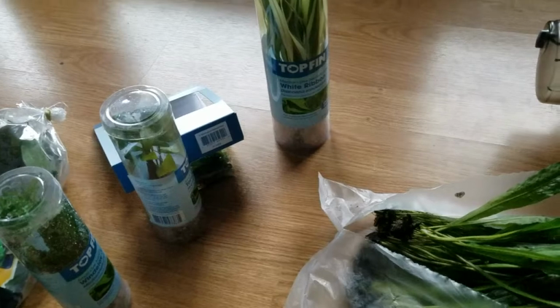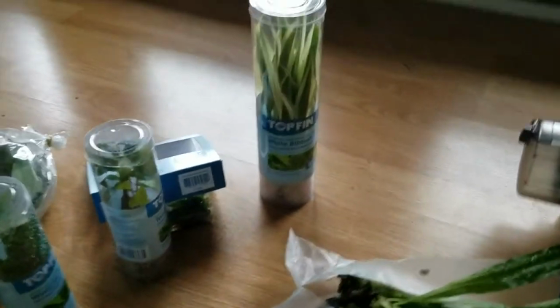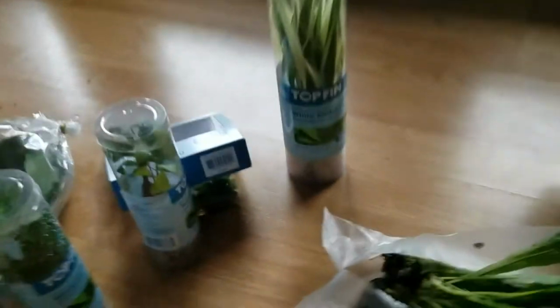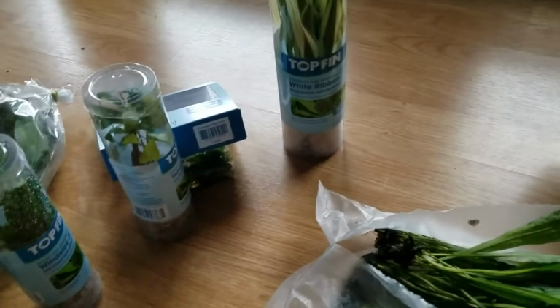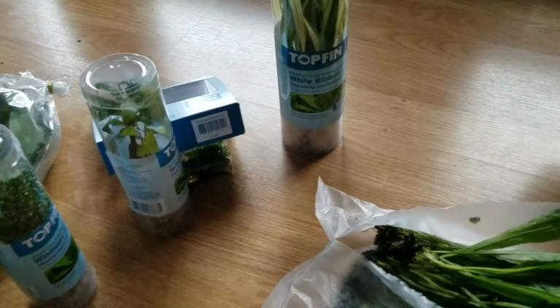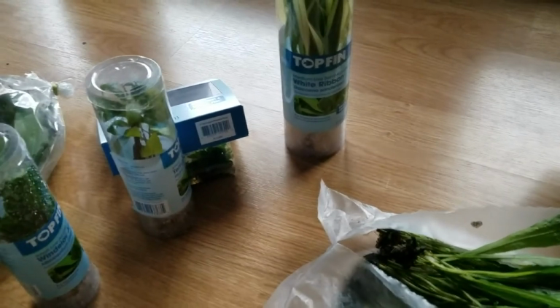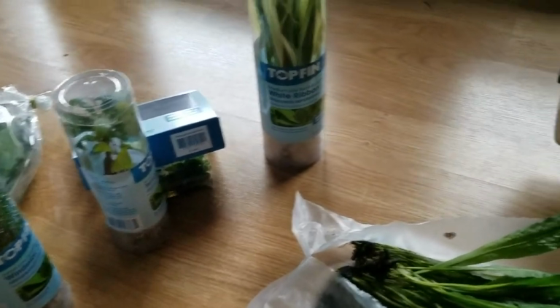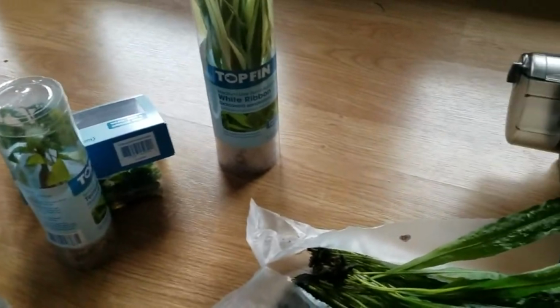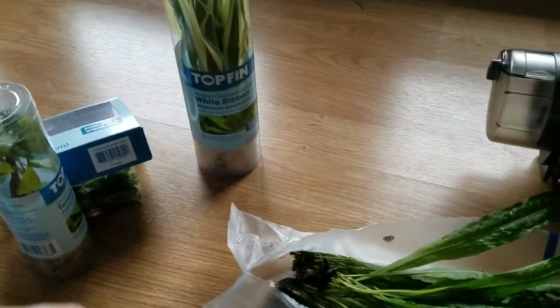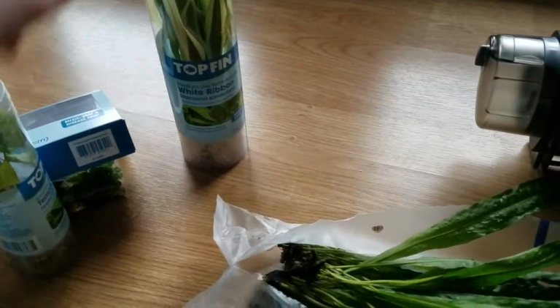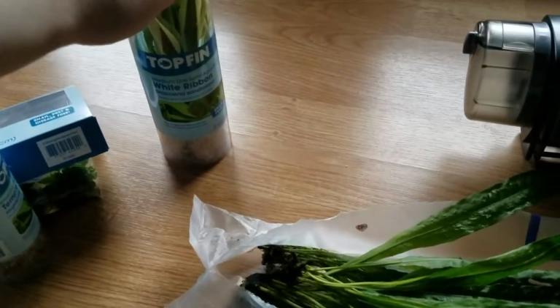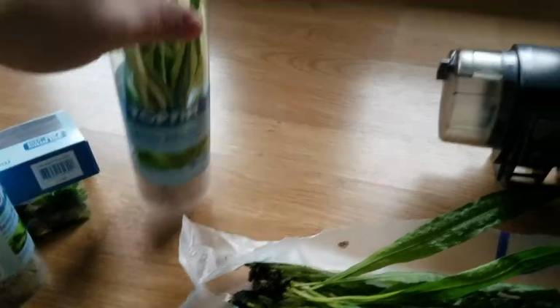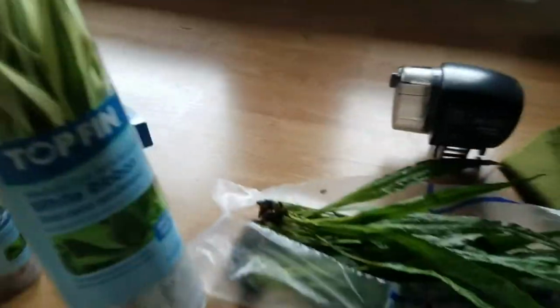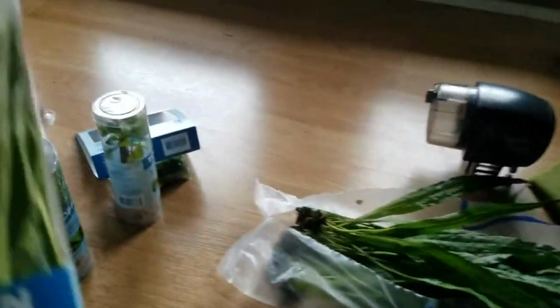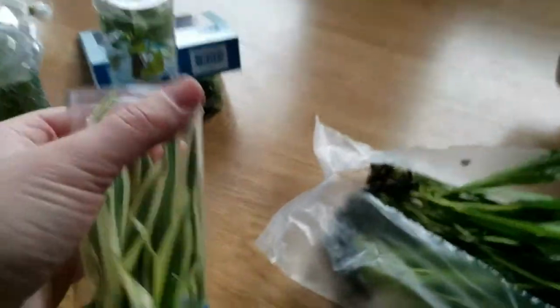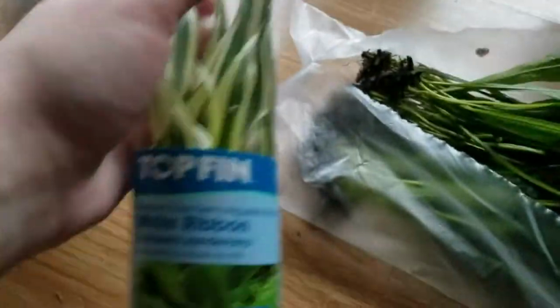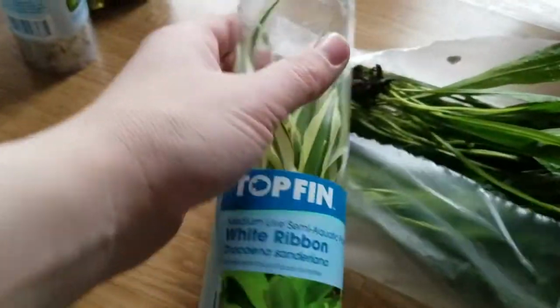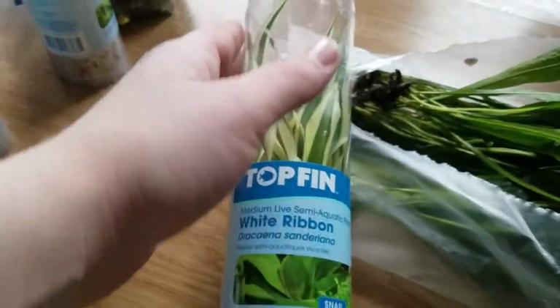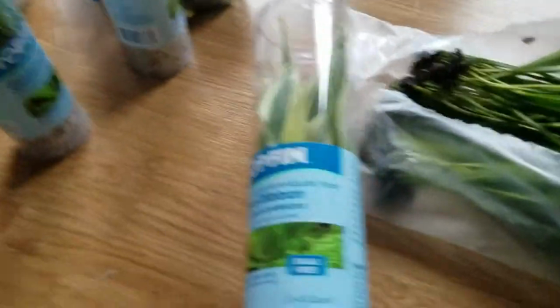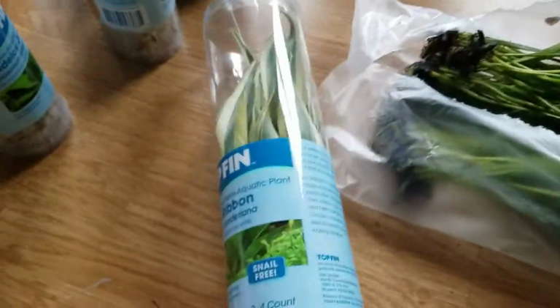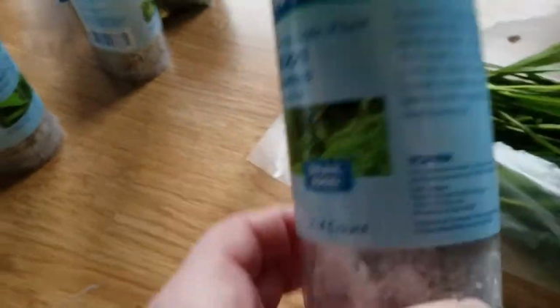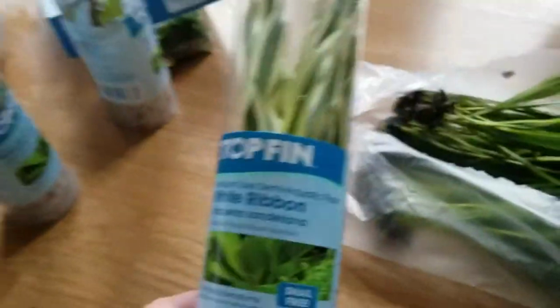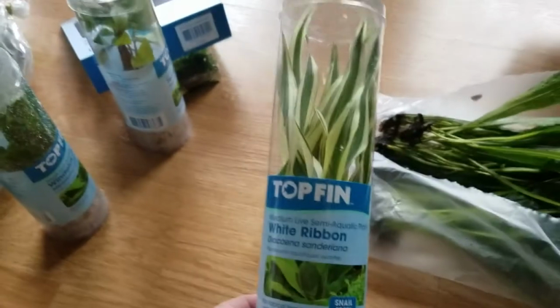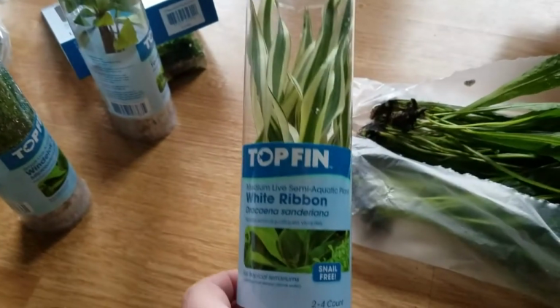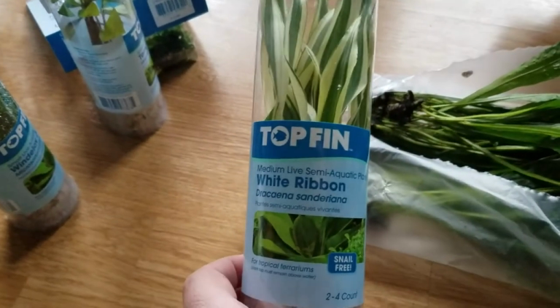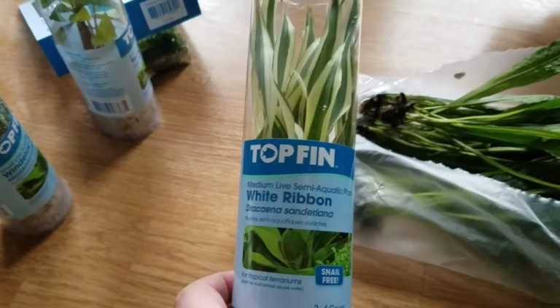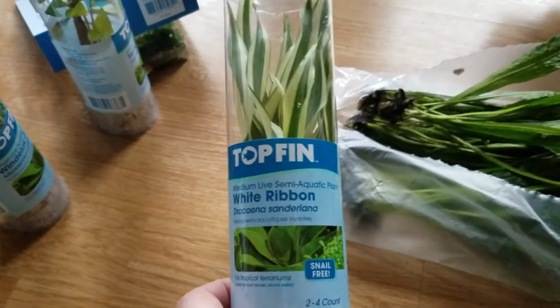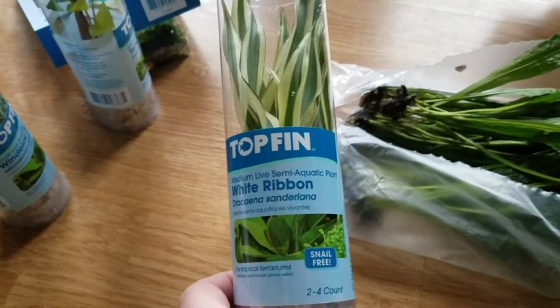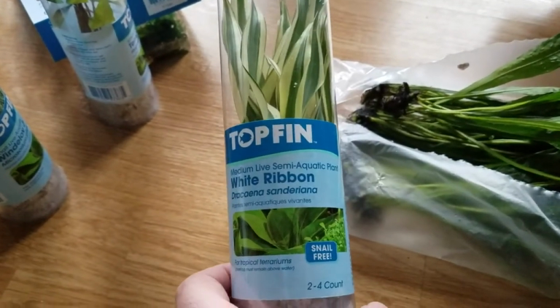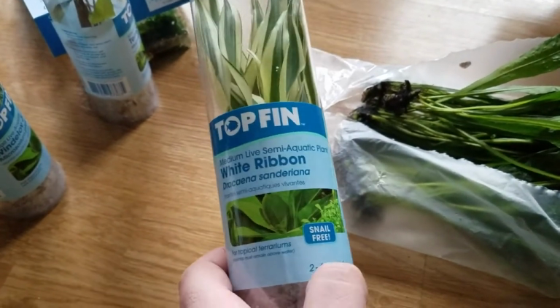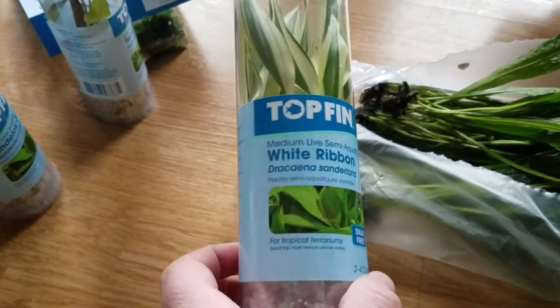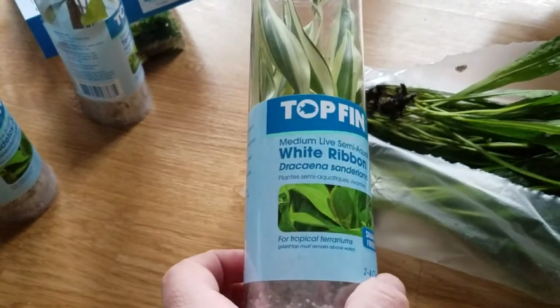Hey guys, Alex Williamson here with the Secret History Inside of Your Aquarium. I wanted to talk to you about a specific plant. You may have seen it at Petco, PetSmart, and other big box stores for pets.